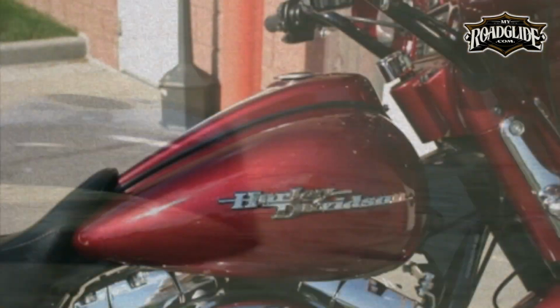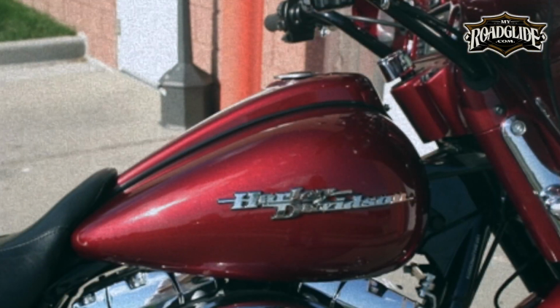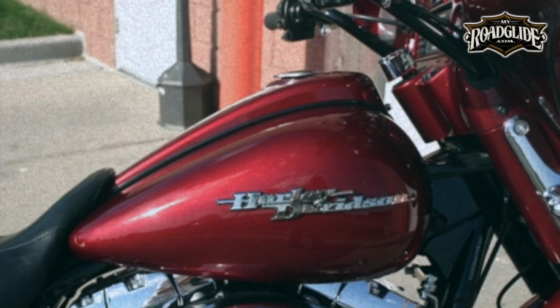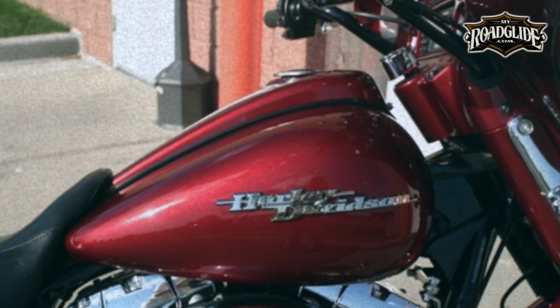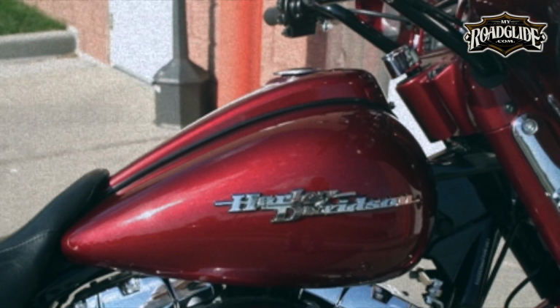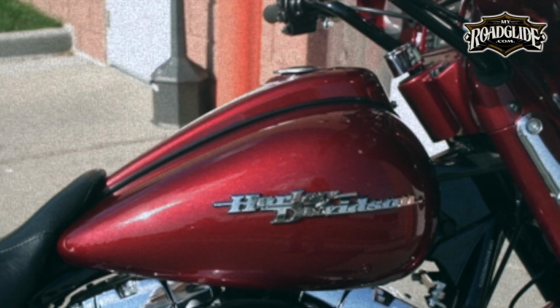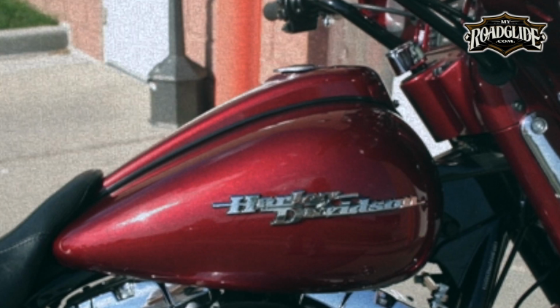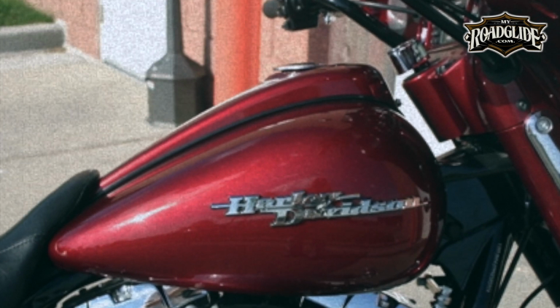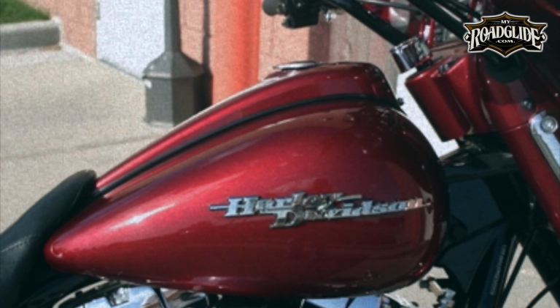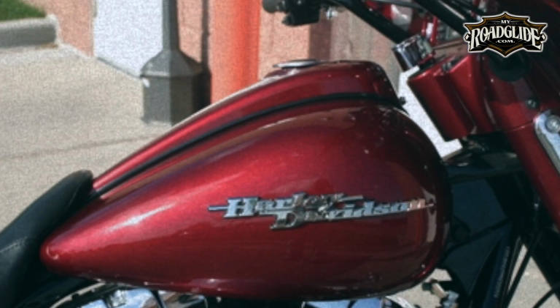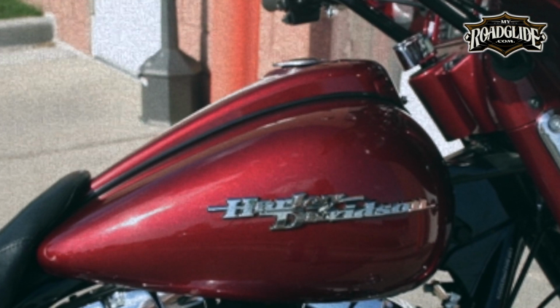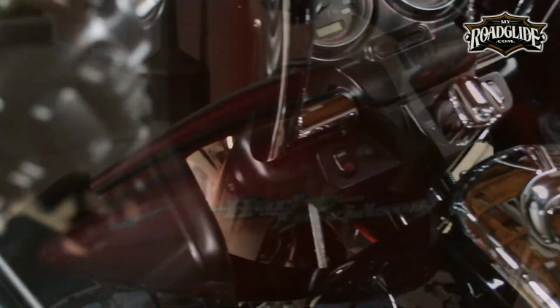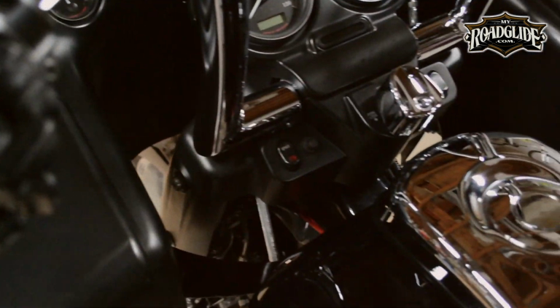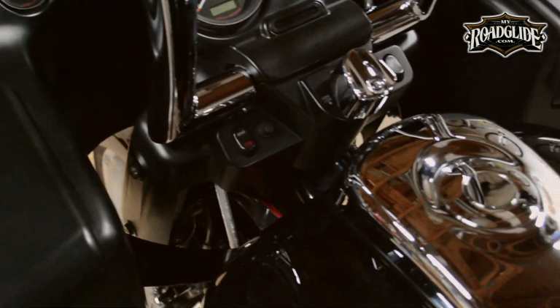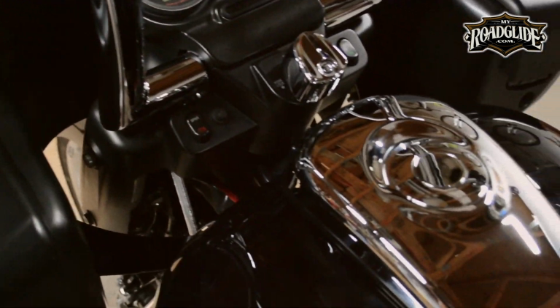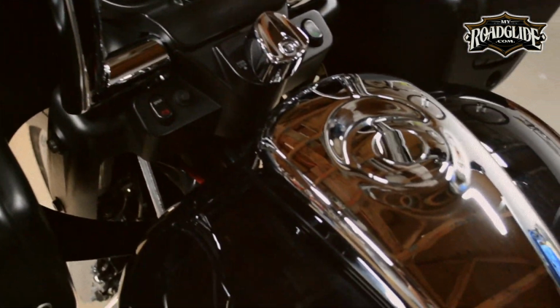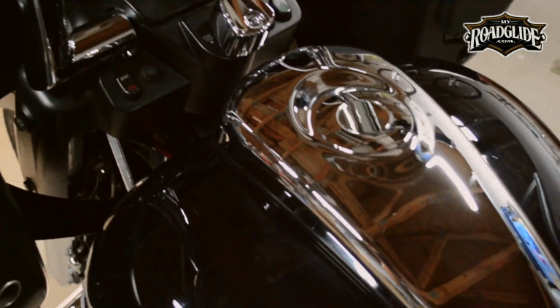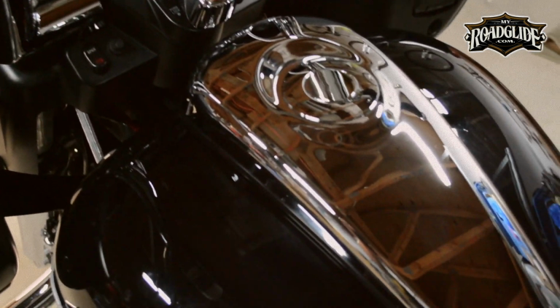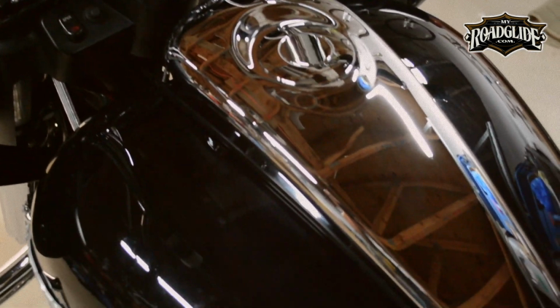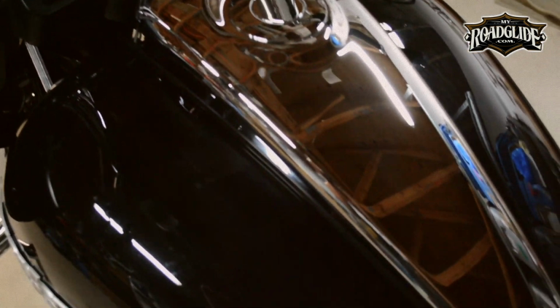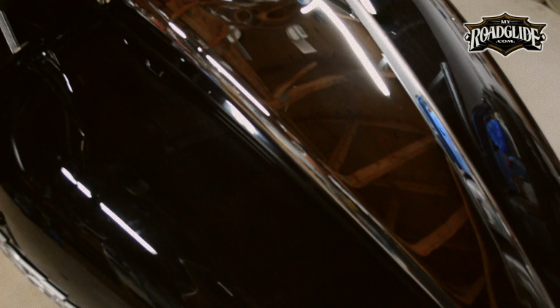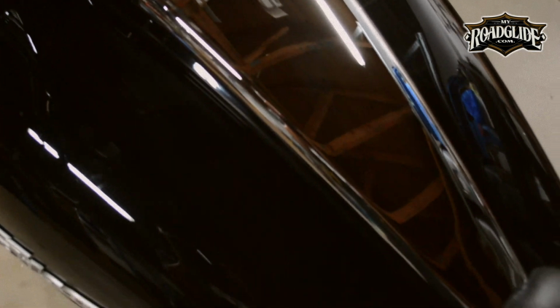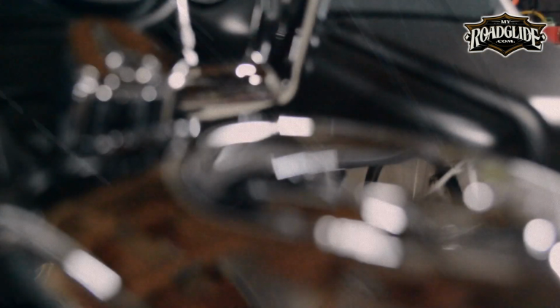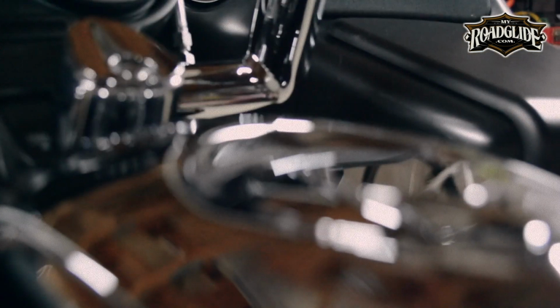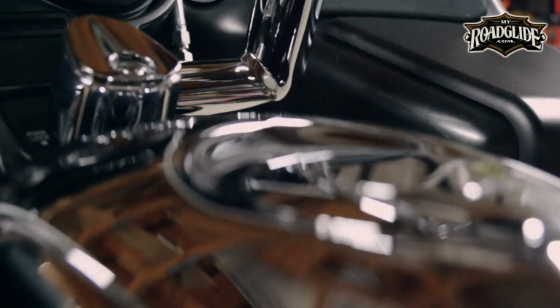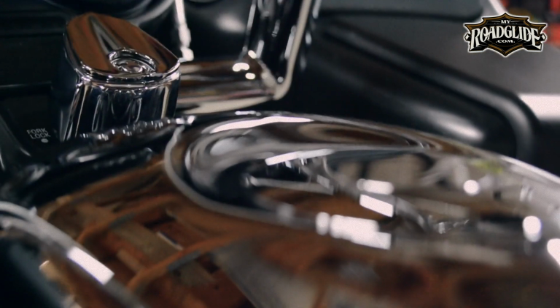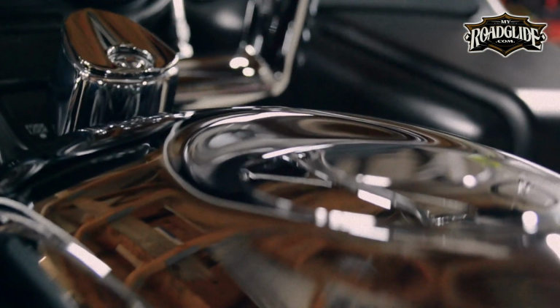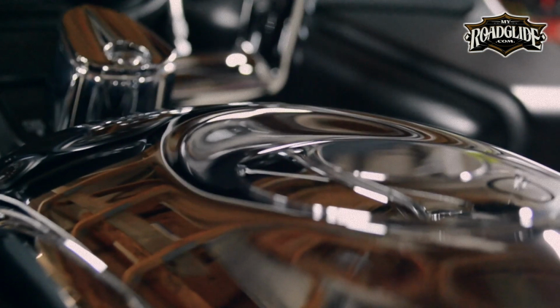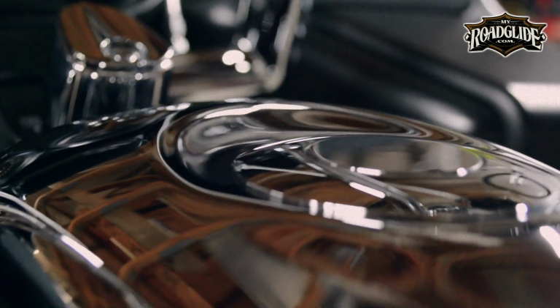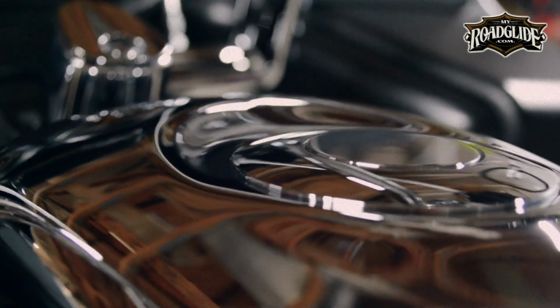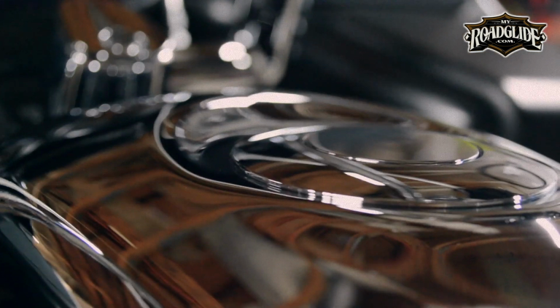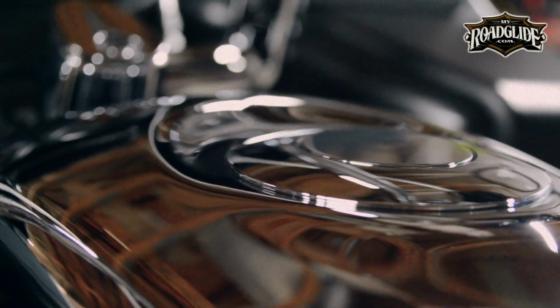Clockworks designed the dashes to be custom painted, but as you can see in our spotlight, our dash is chrome. This particular dash was taken to a local plating shop — West Coast Plating in Oceanside, California — for chroming.